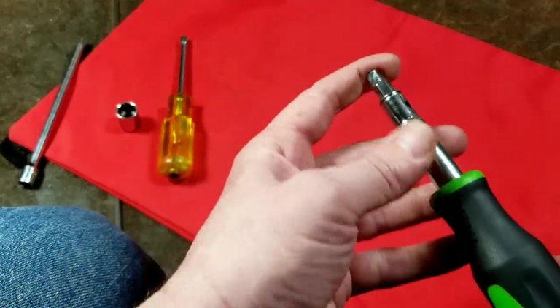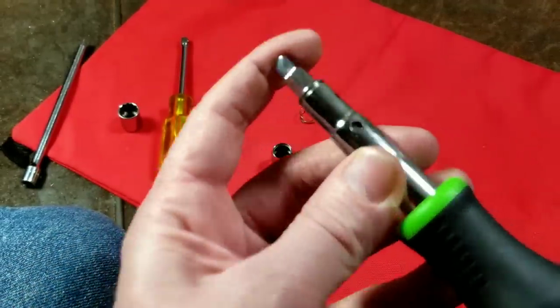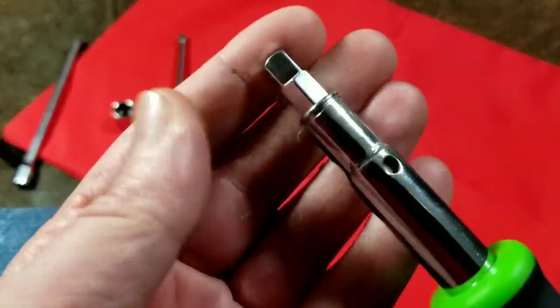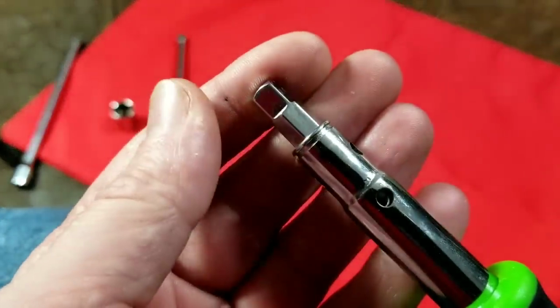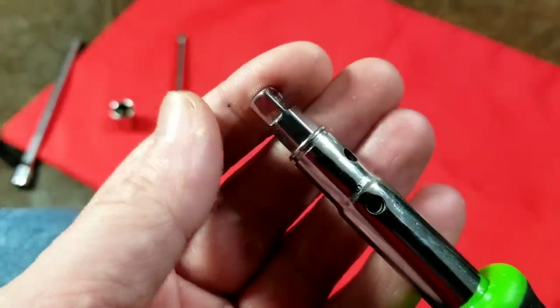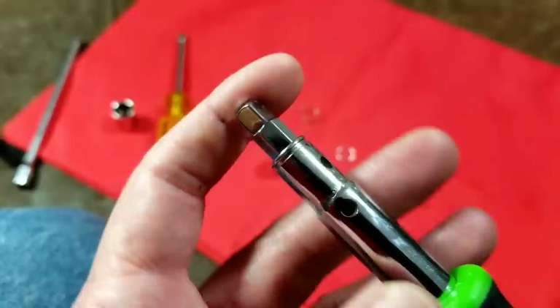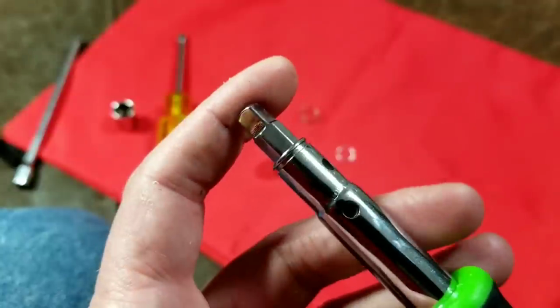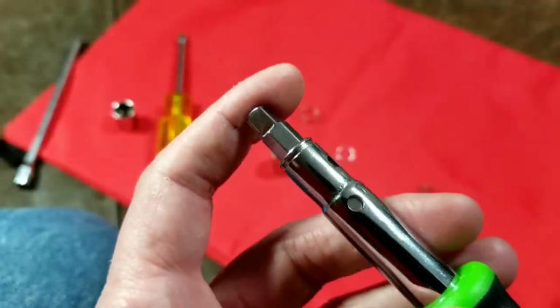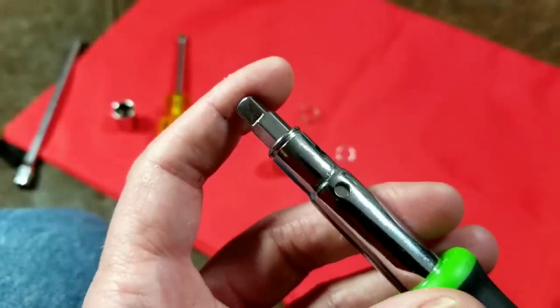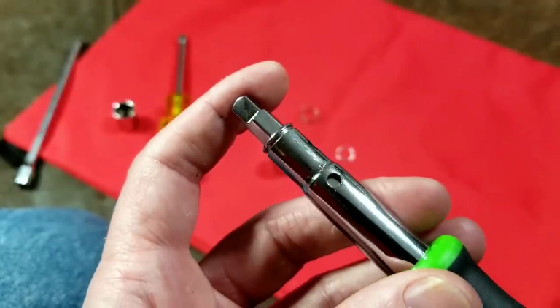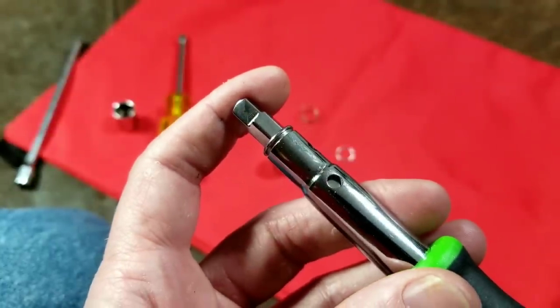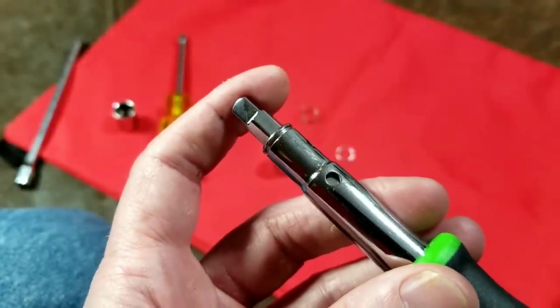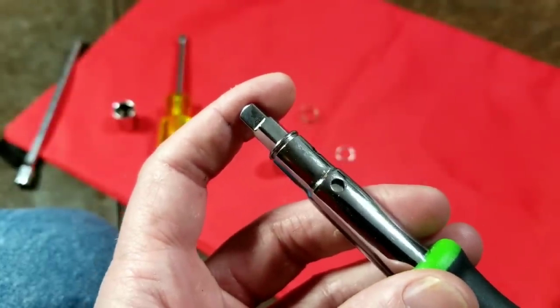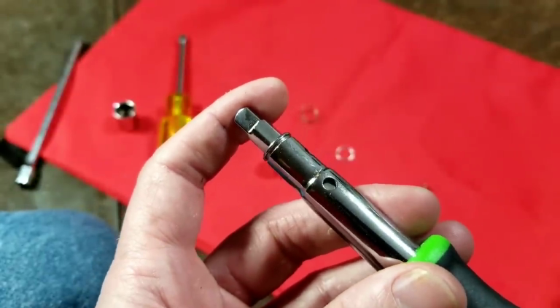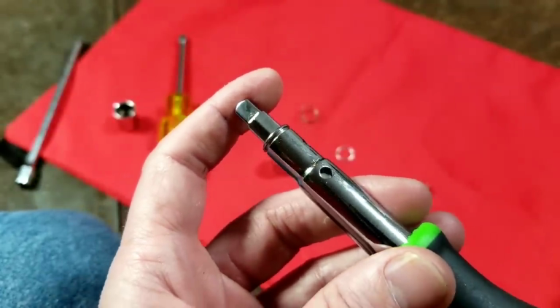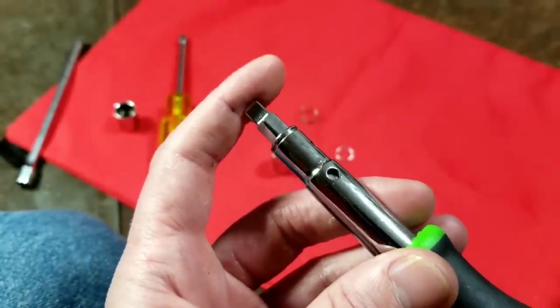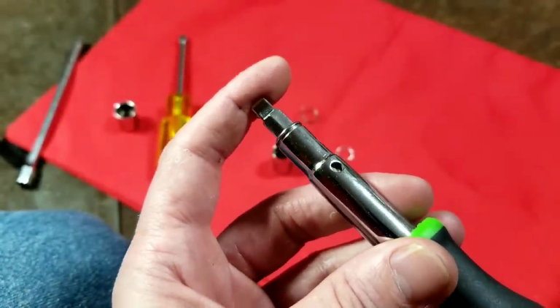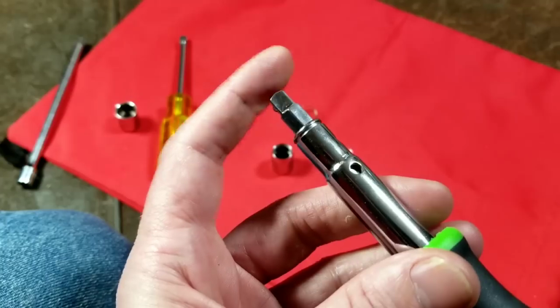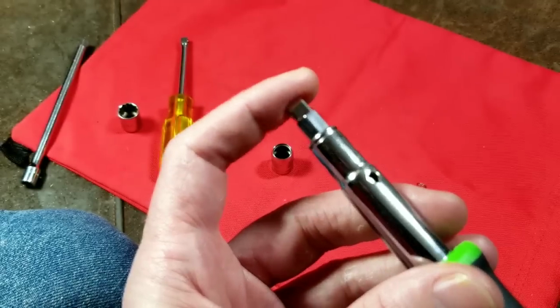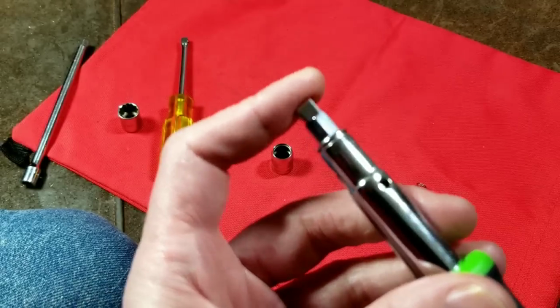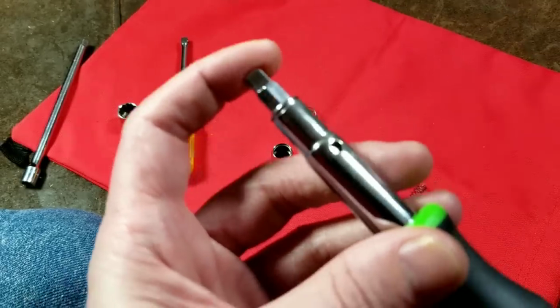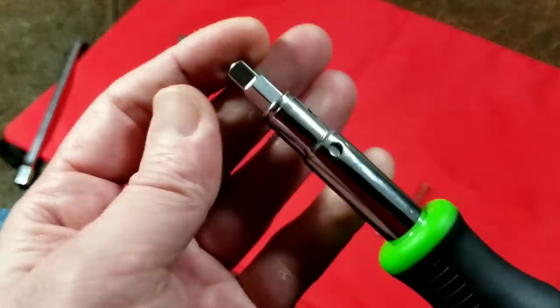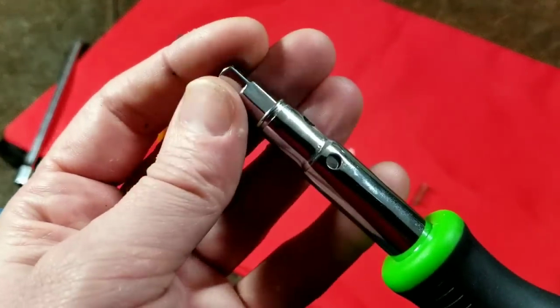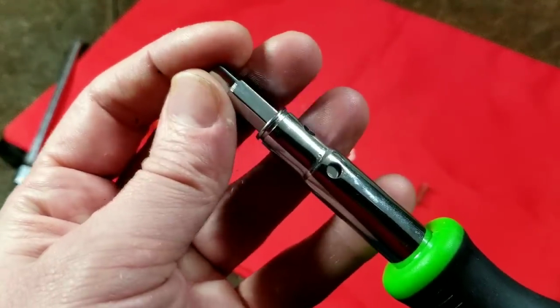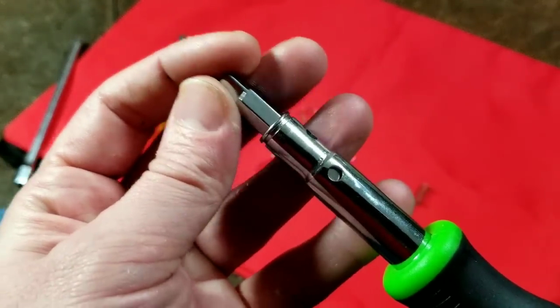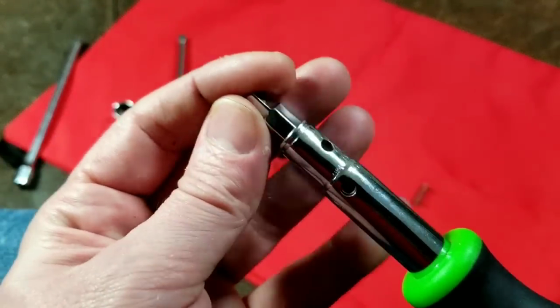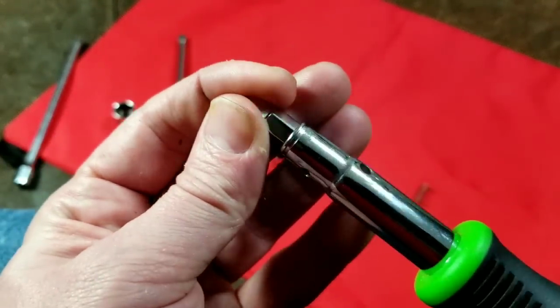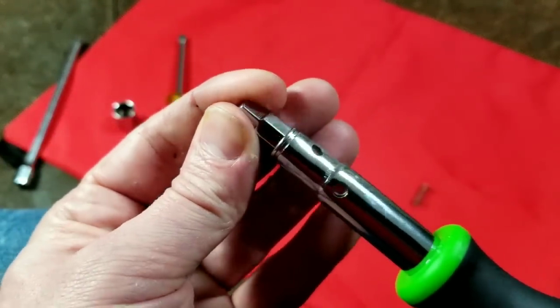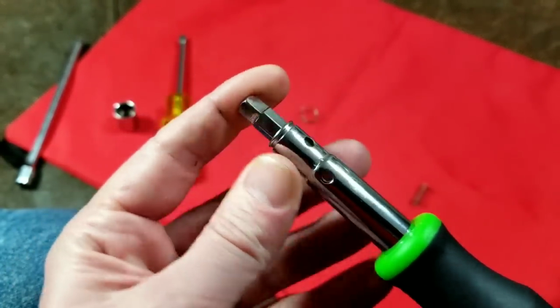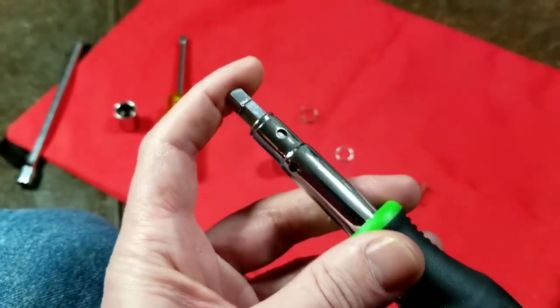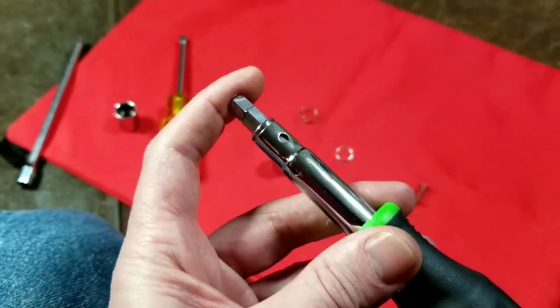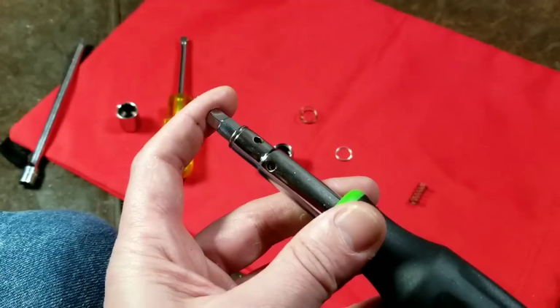That does retract. It looks like we got another five-sixteenths or eight millimeters — maybe even a half inch — of more retraction just by pulling that spring out, which would actually make it handy in a few situations.